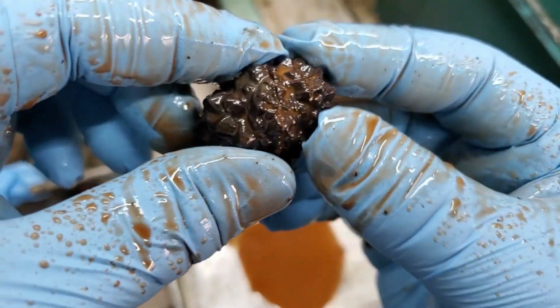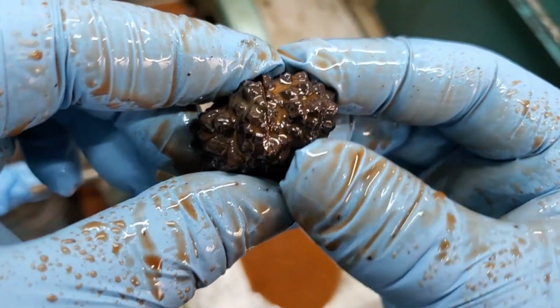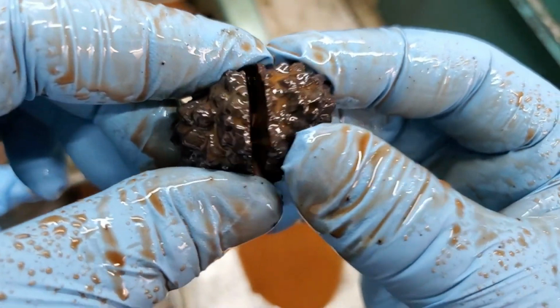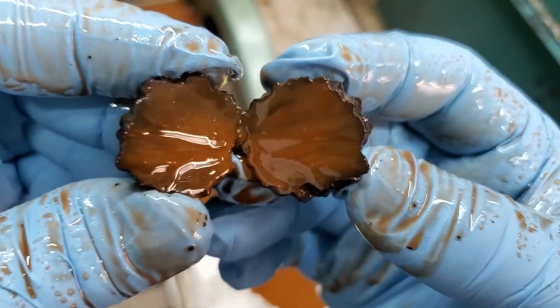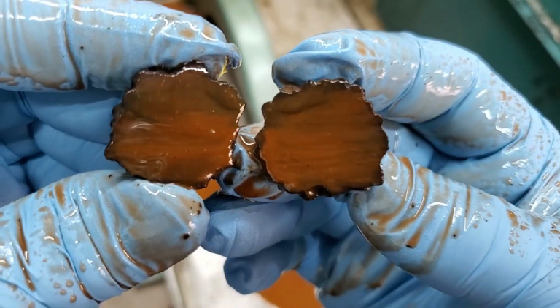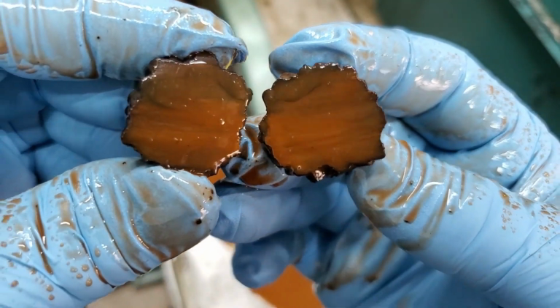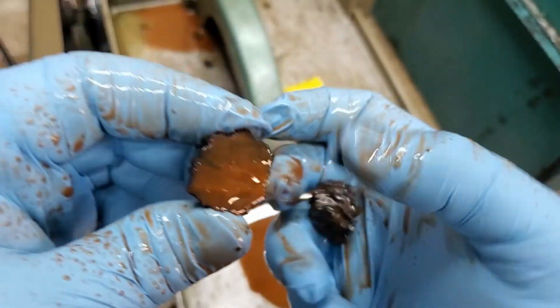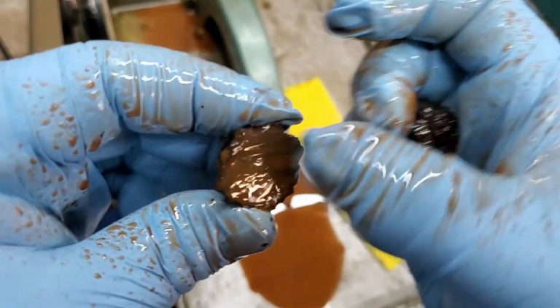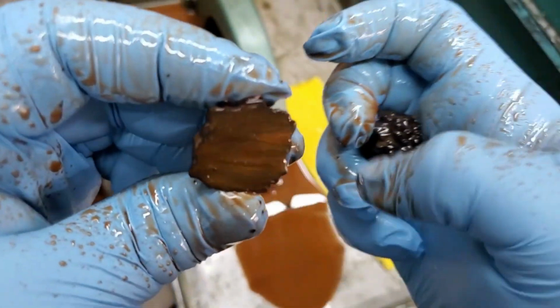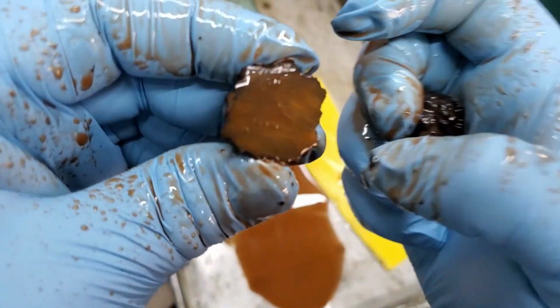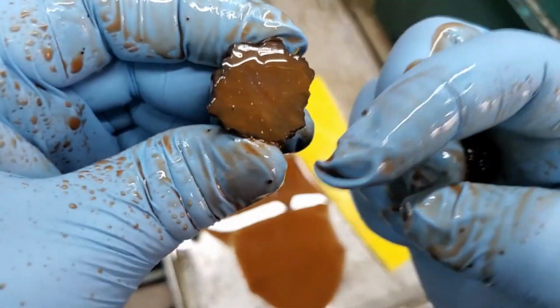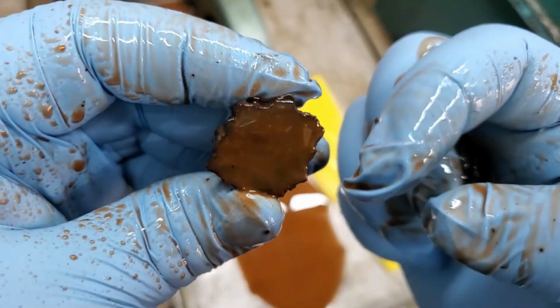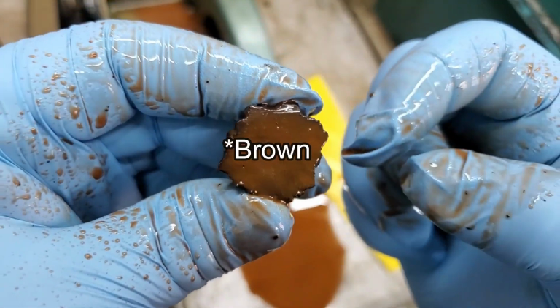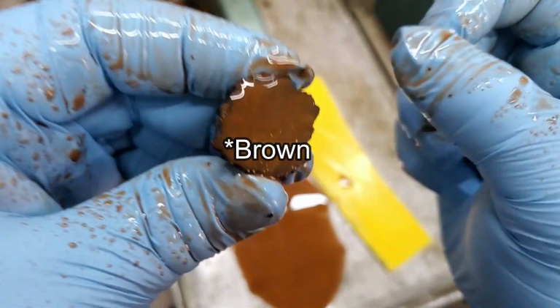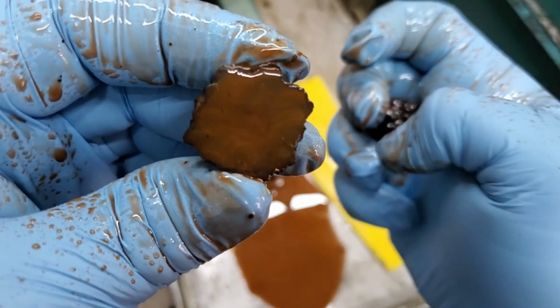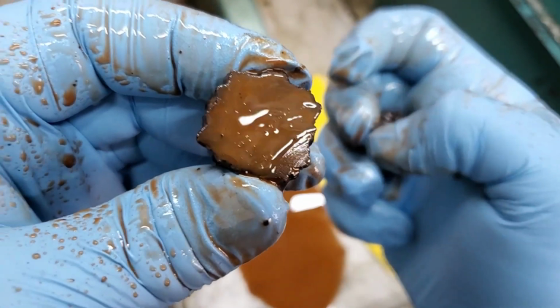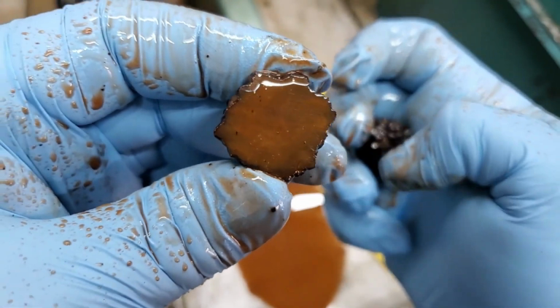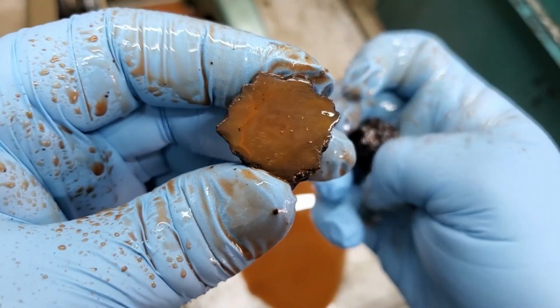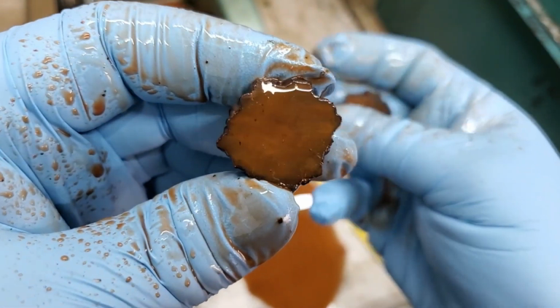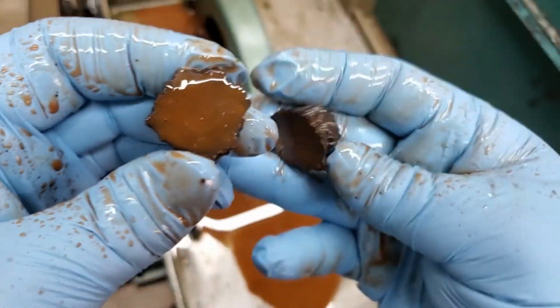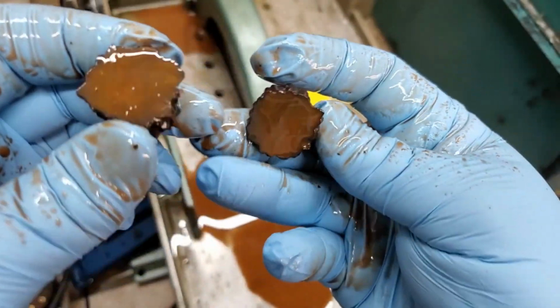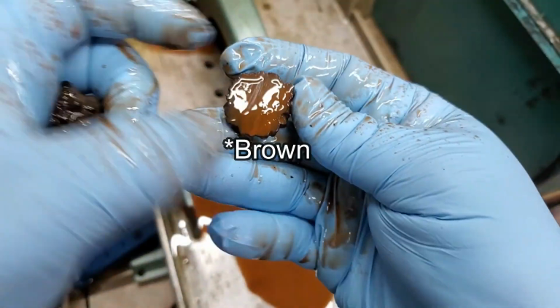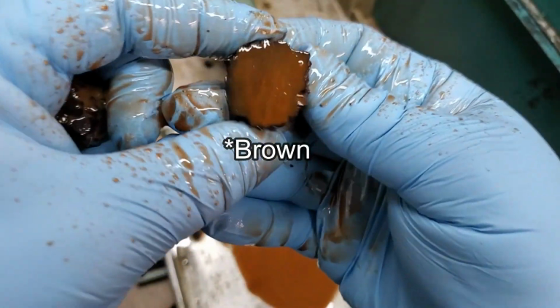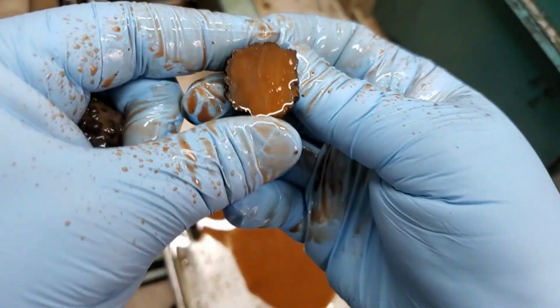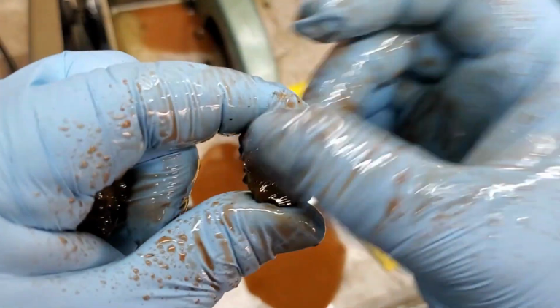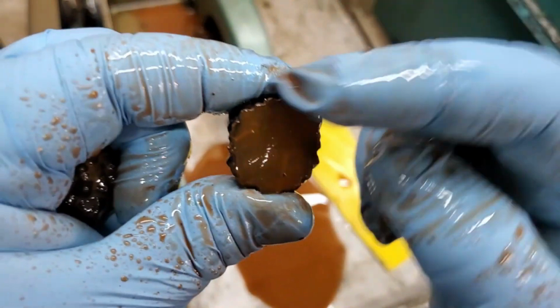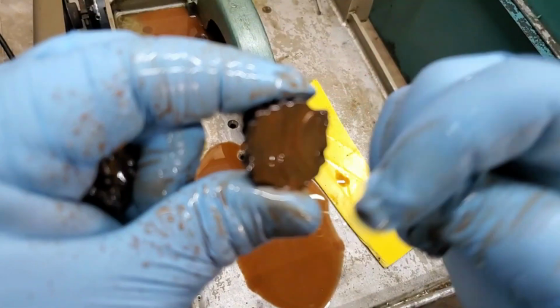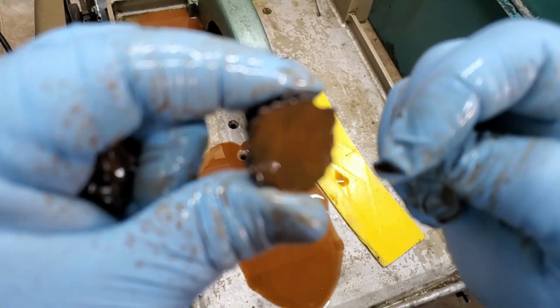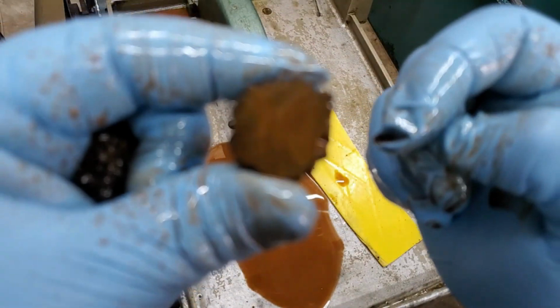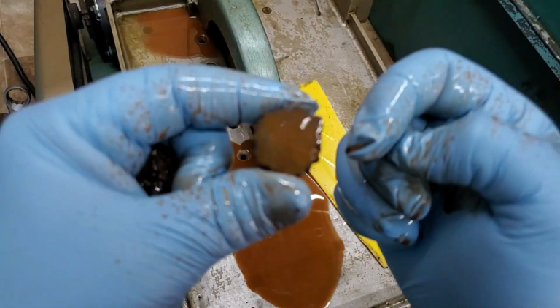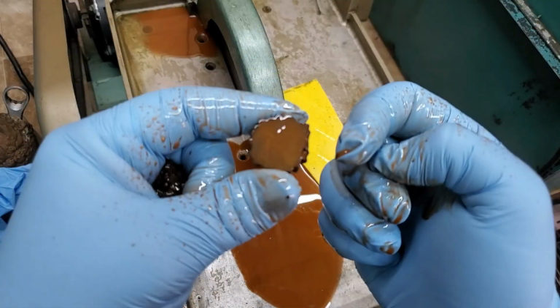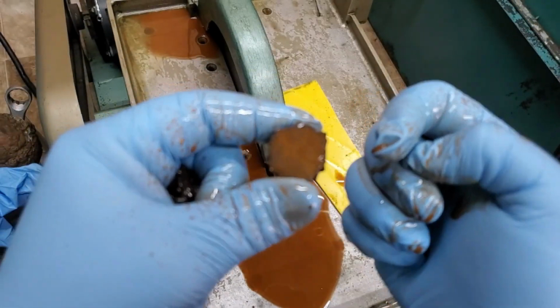Let's see what we got. Is it red? Let me go wash it. Is that just red on the outside, like iron? Let's go wash this off really quick.